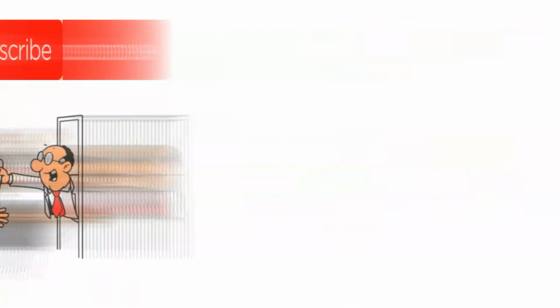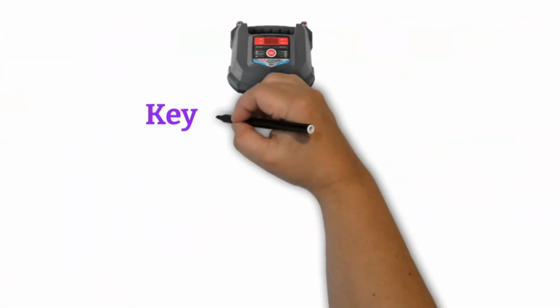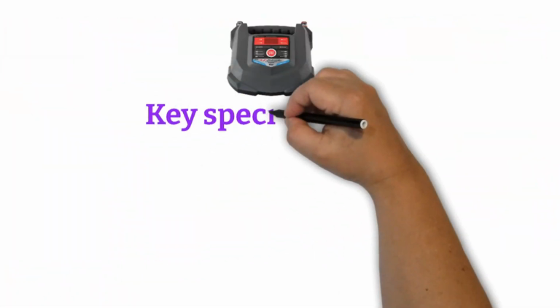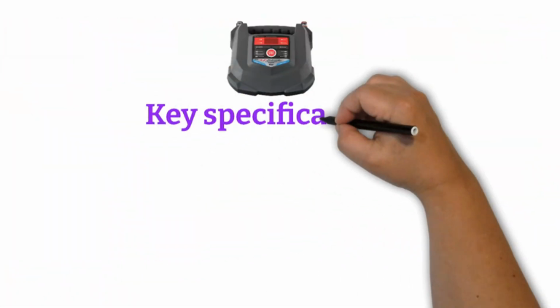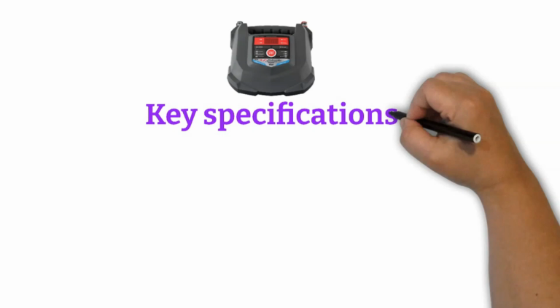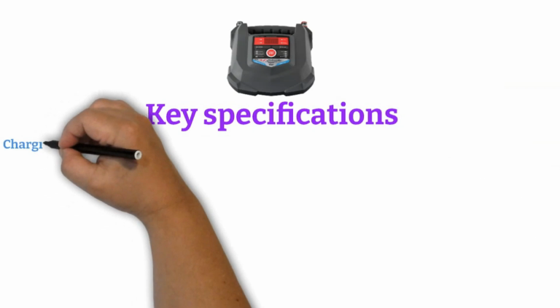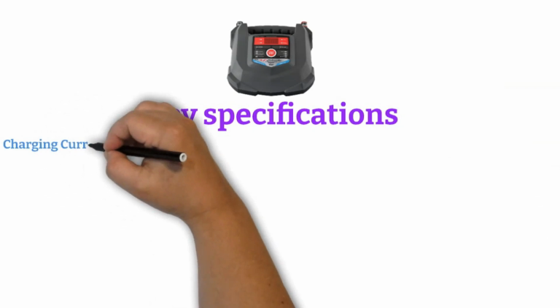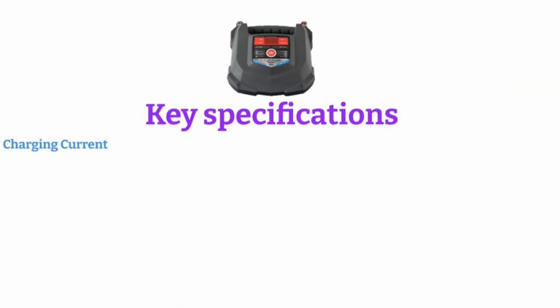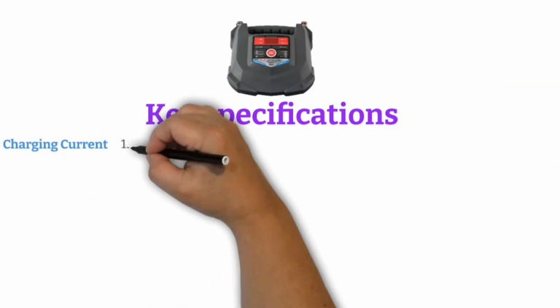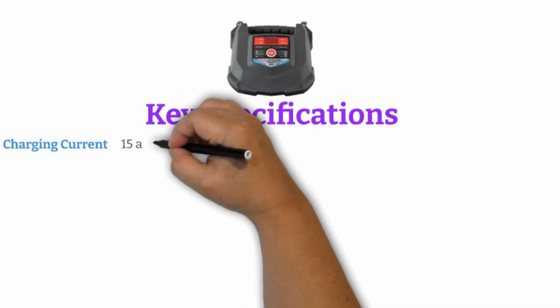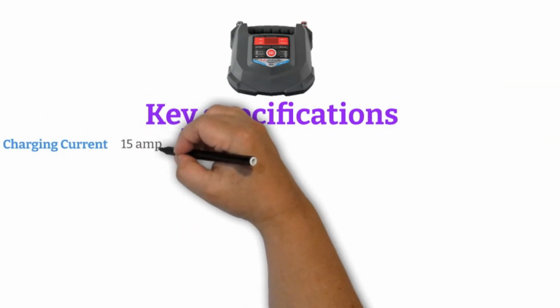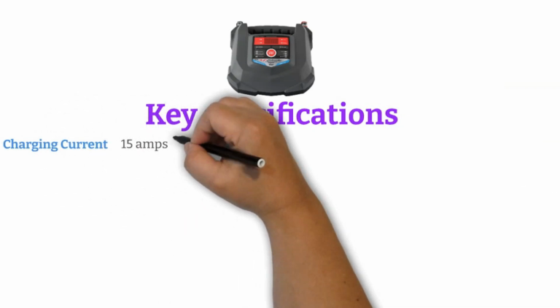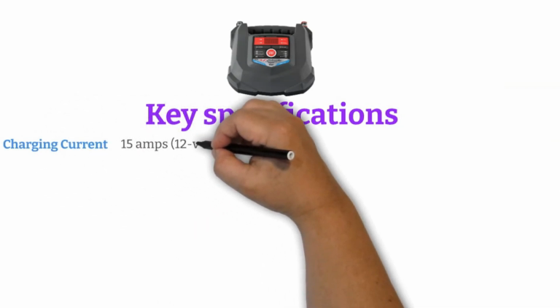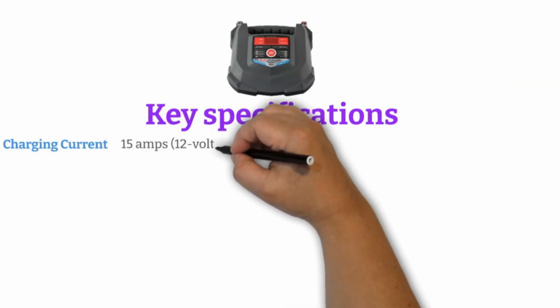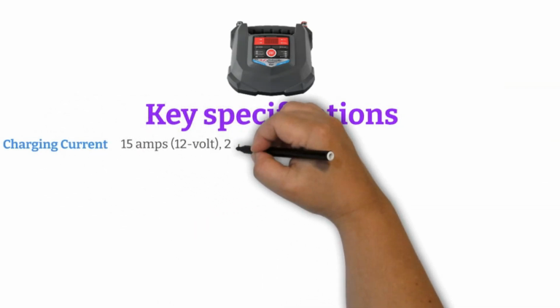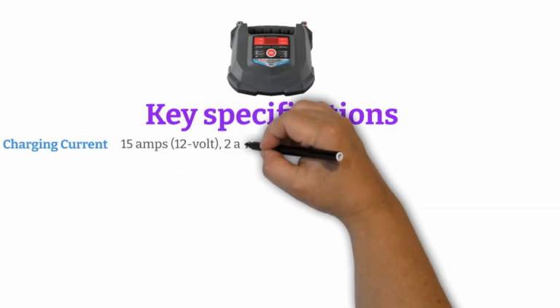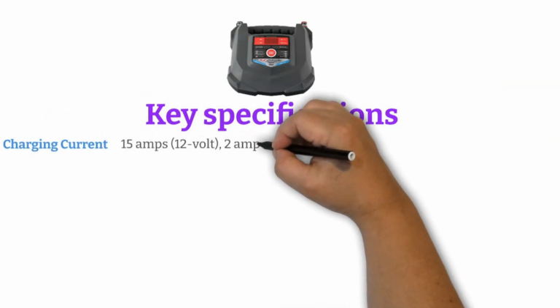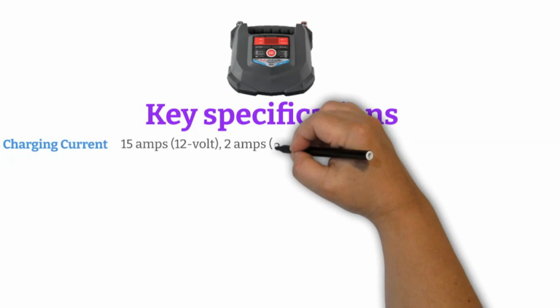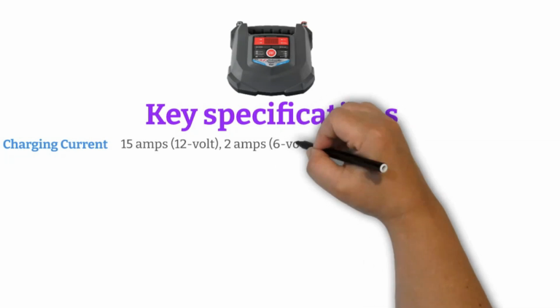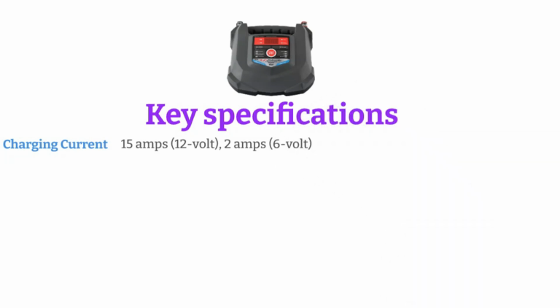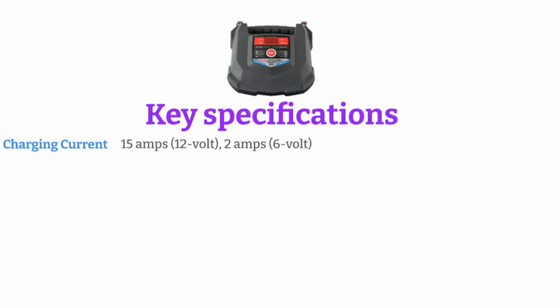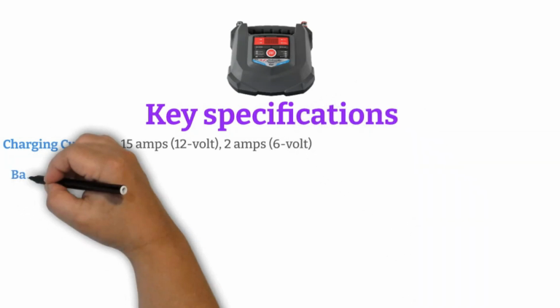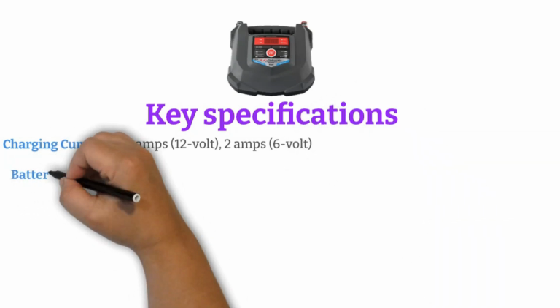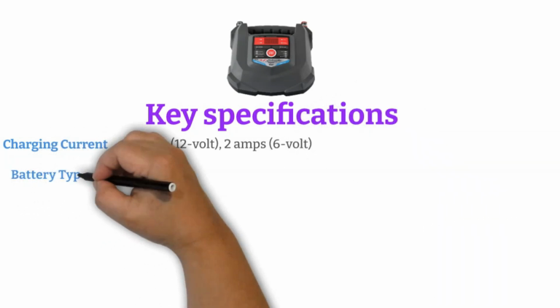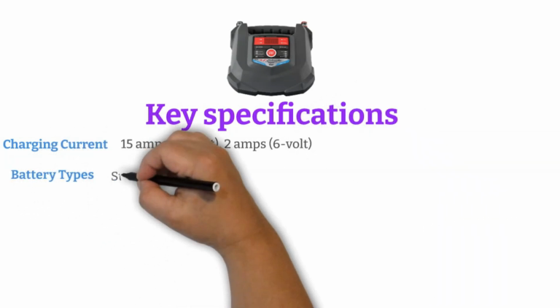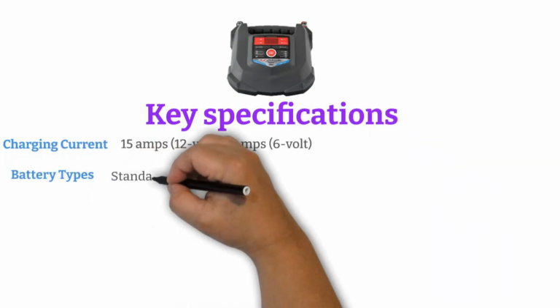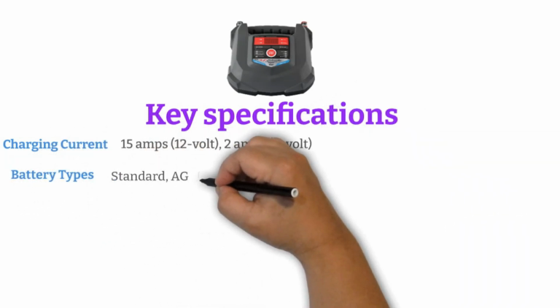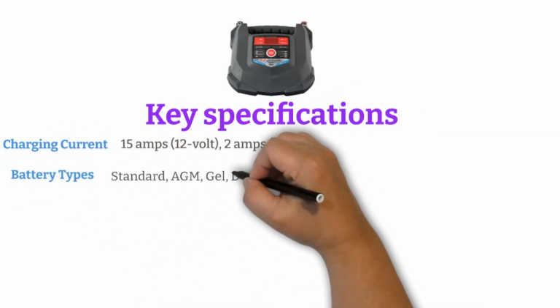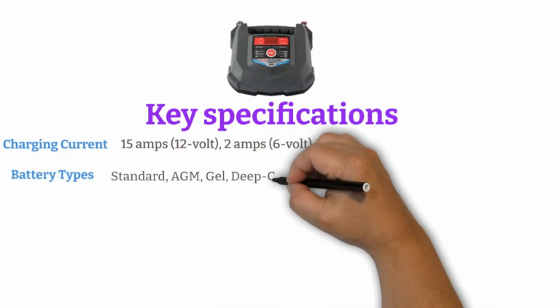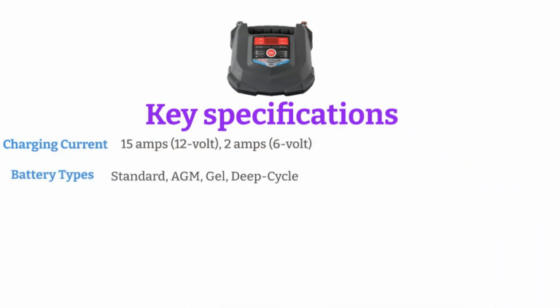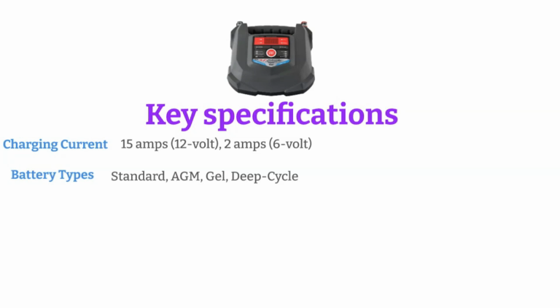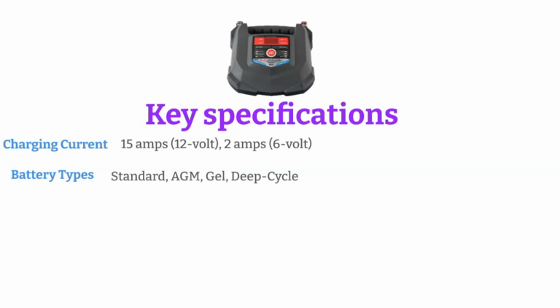Key specifications. Charging current: 15 amps for 12-volt batteries, 2 amps for 6-volt batteries. Battery types supported: standard, AGM, gel, and deep-cycle batteries.